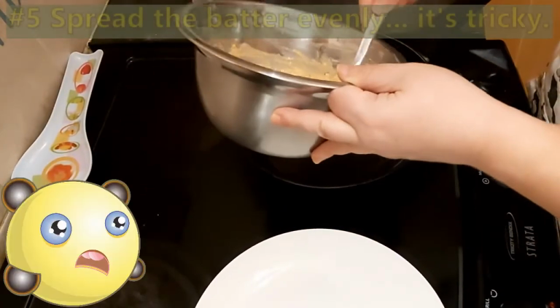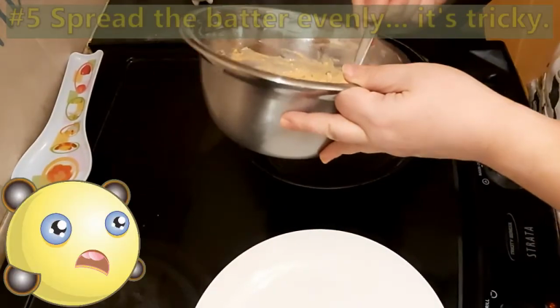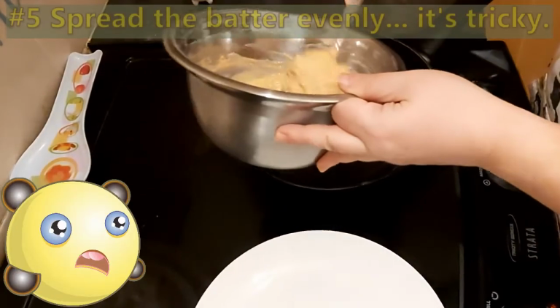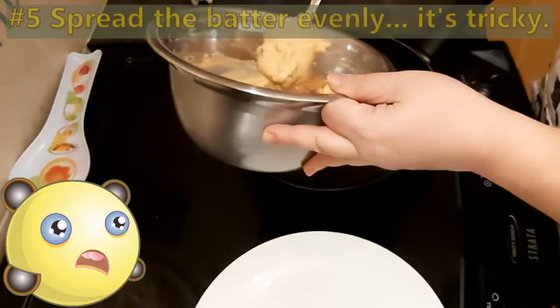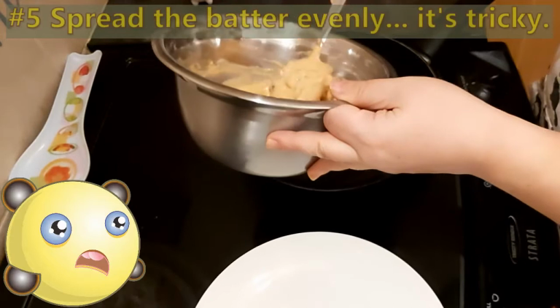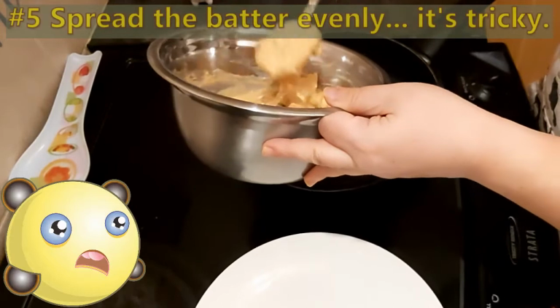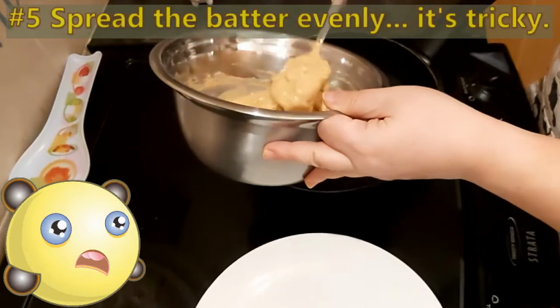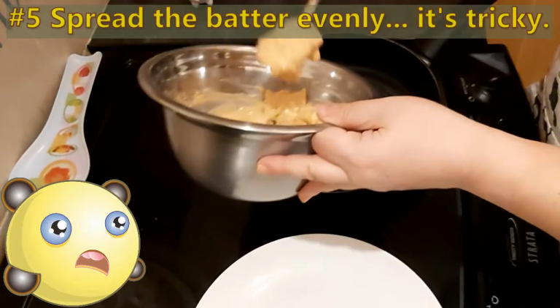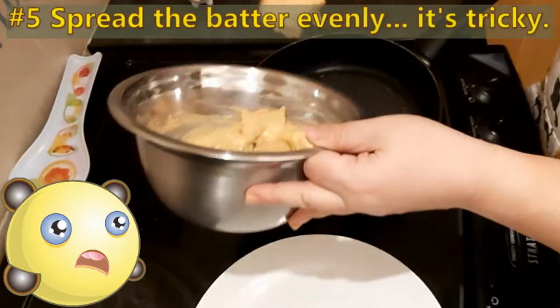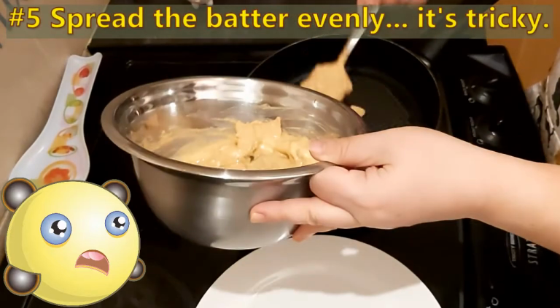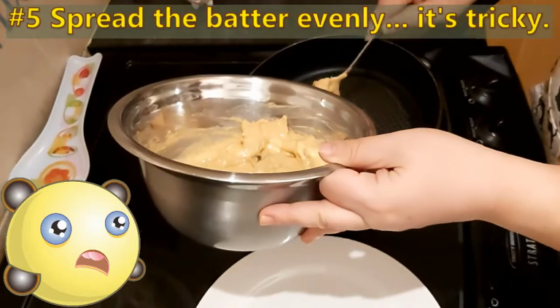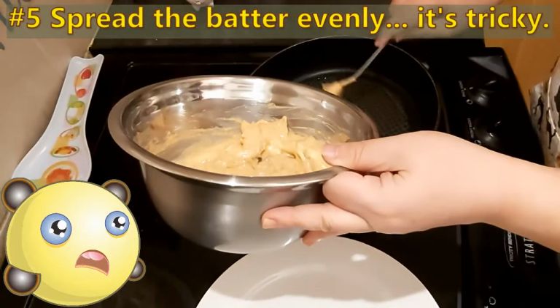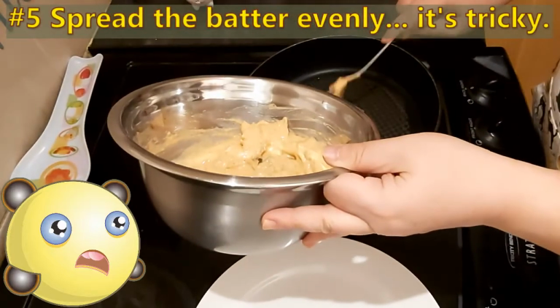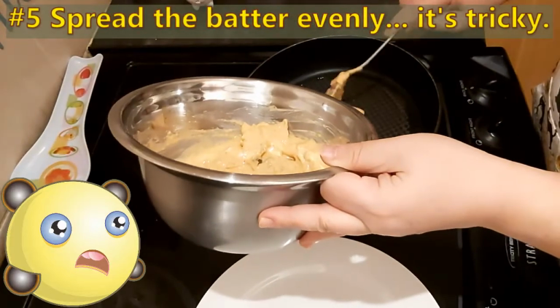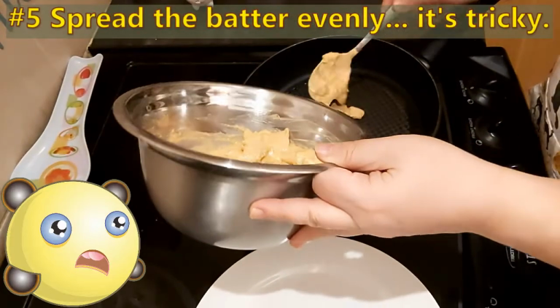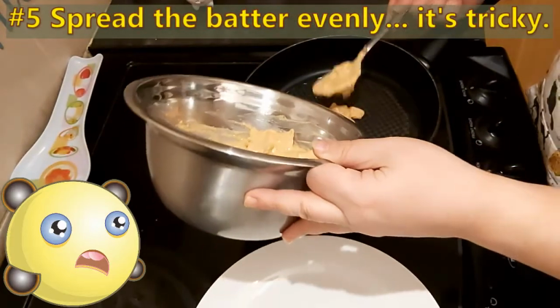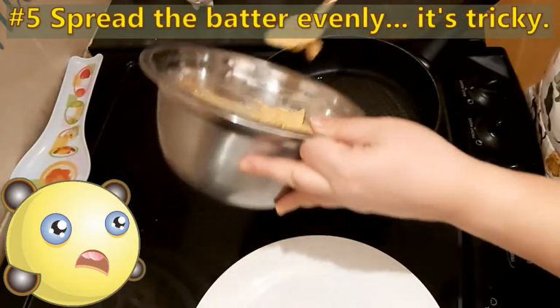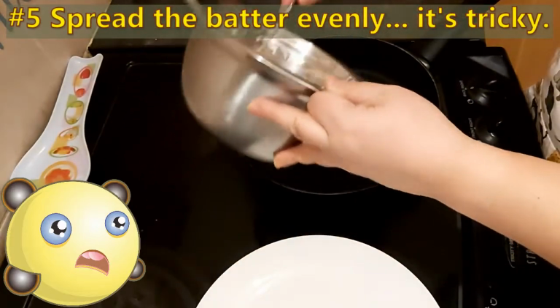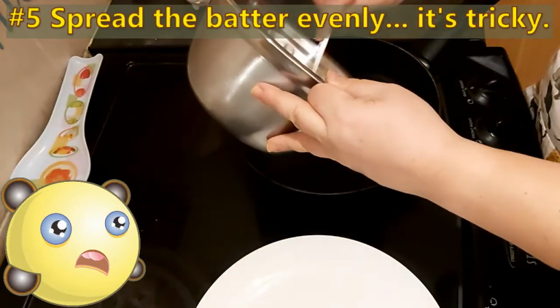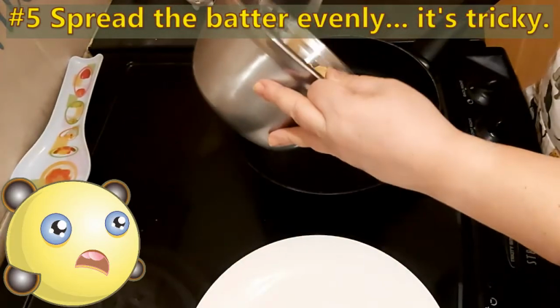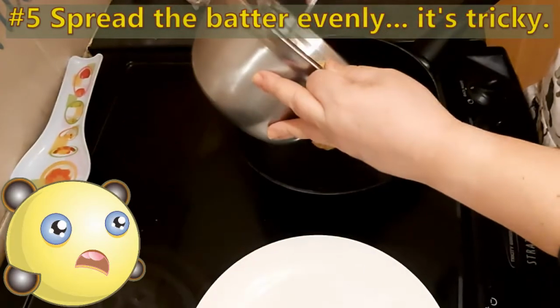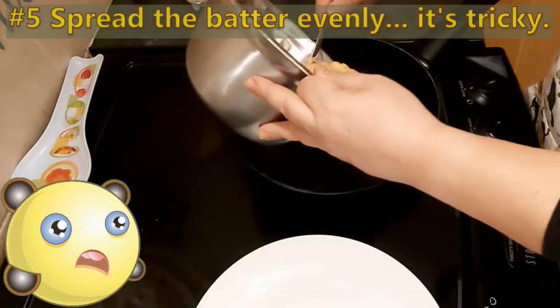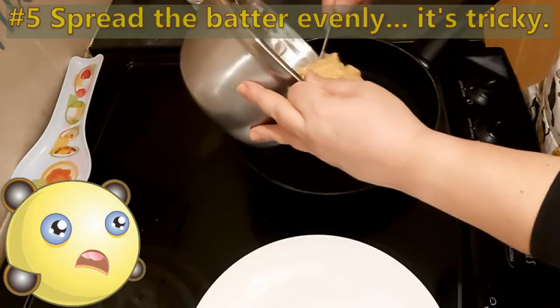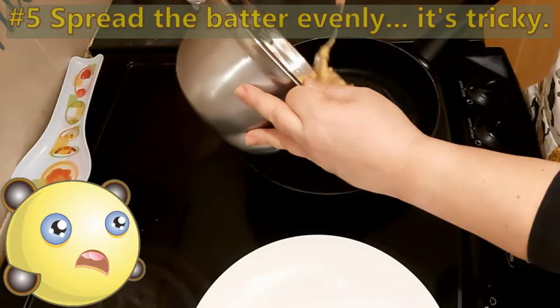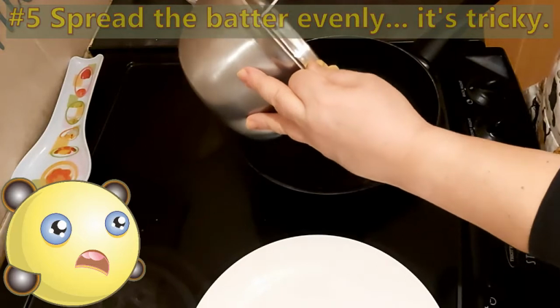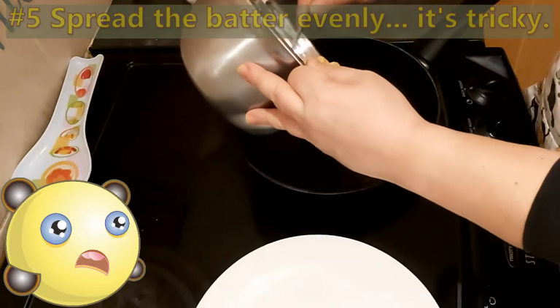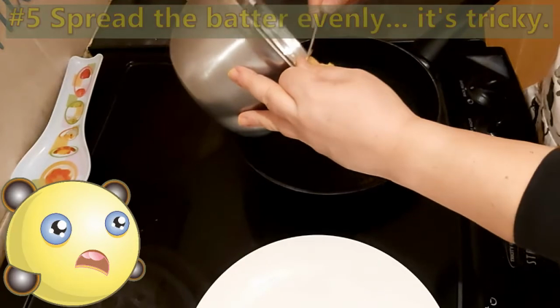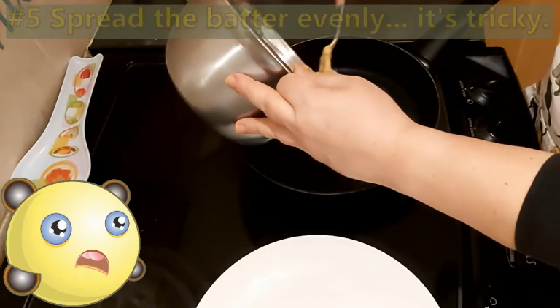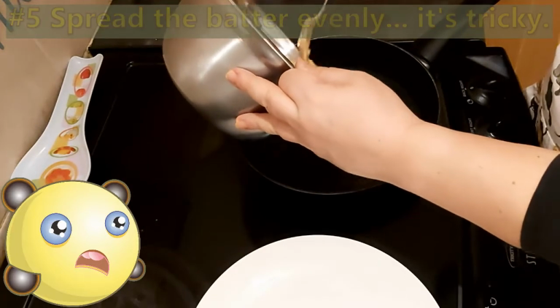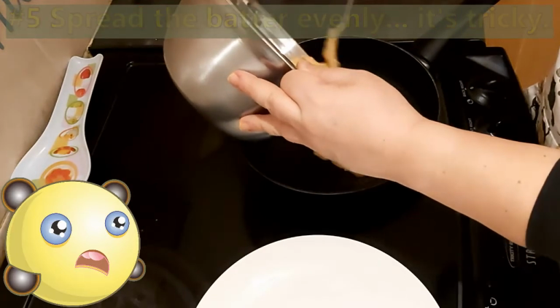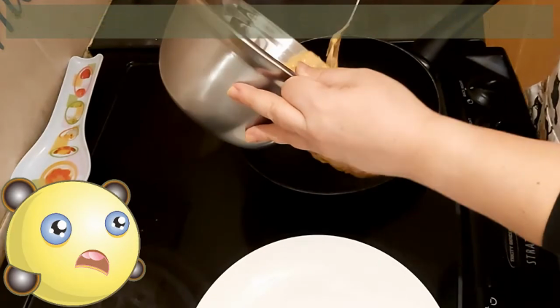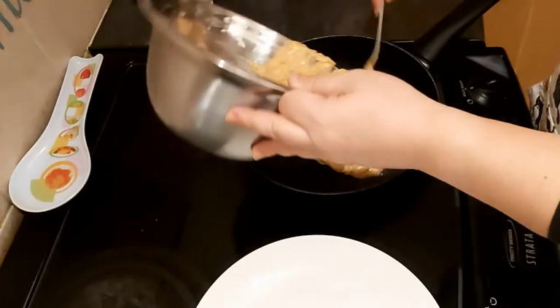Don't worry if you find it difficult to spread the batter, as it is quite thick, and also the glutinous rice flour makes it a bit sticky.